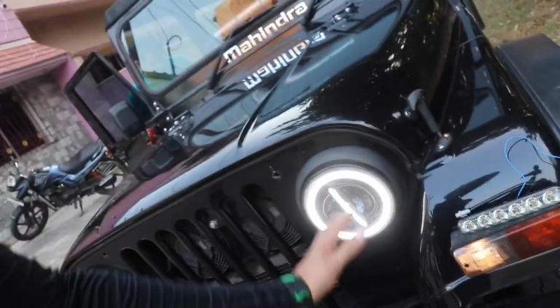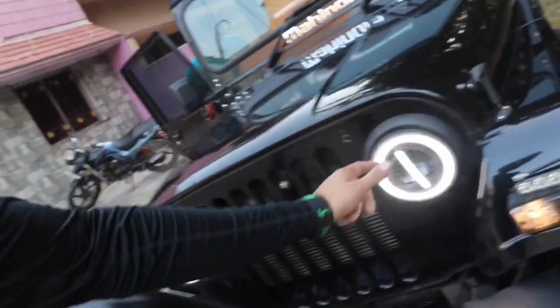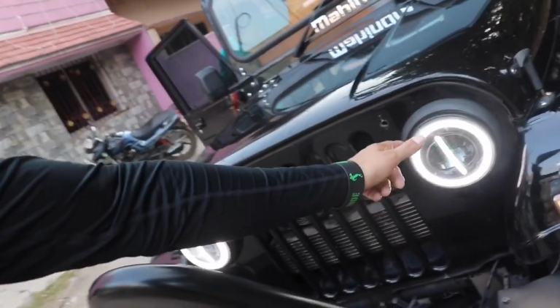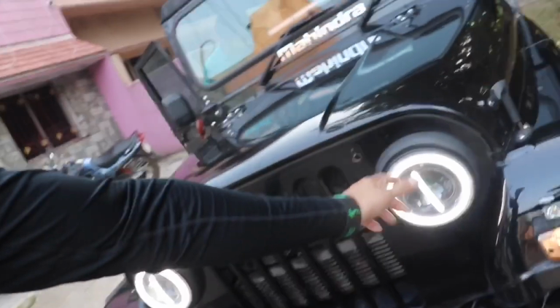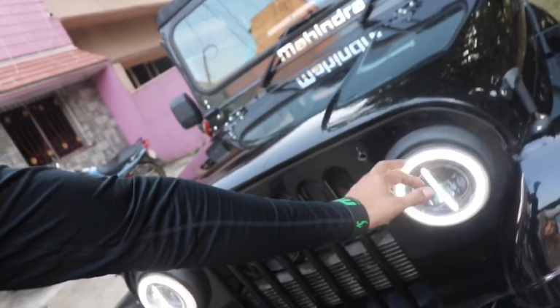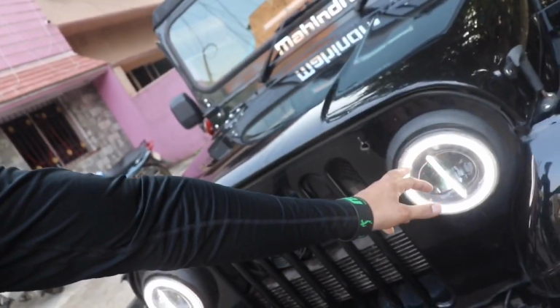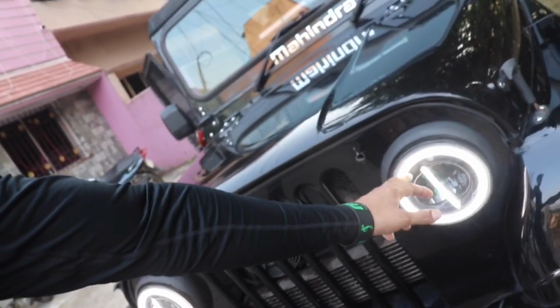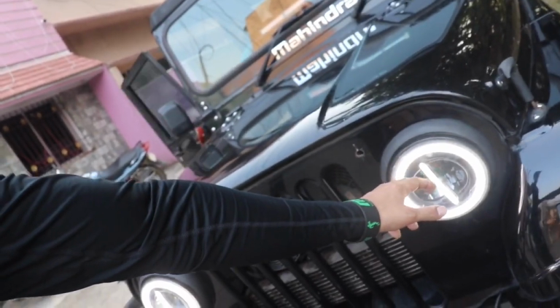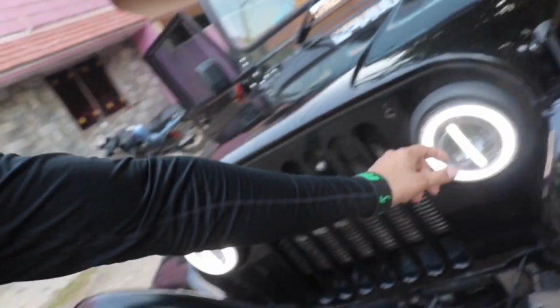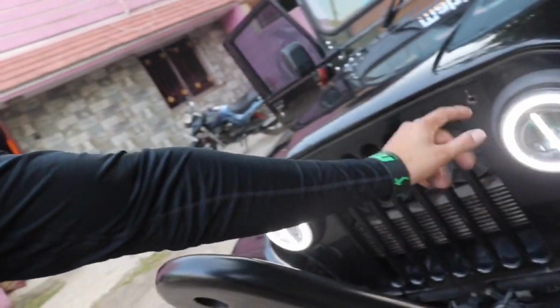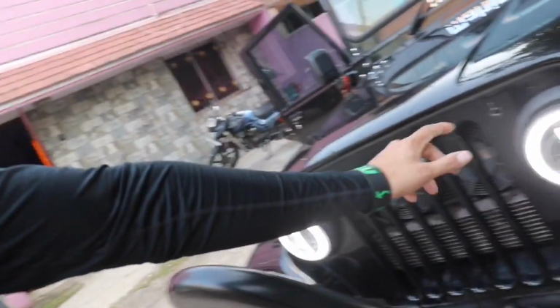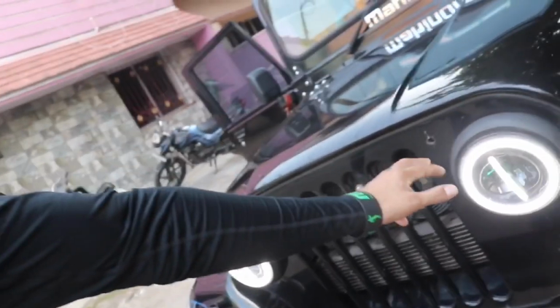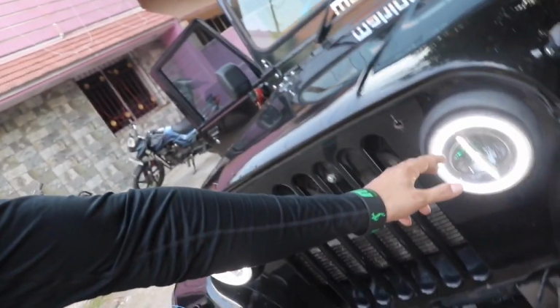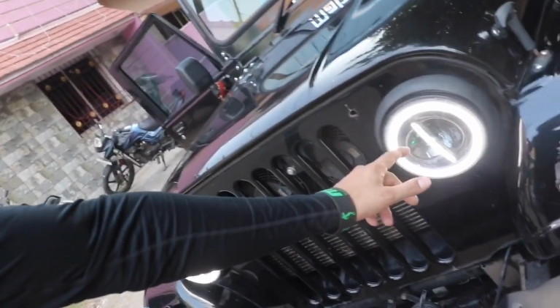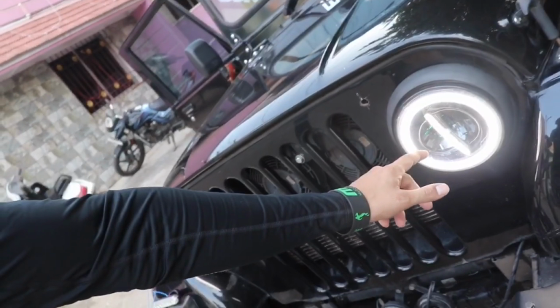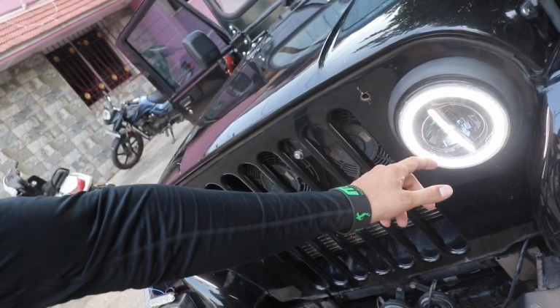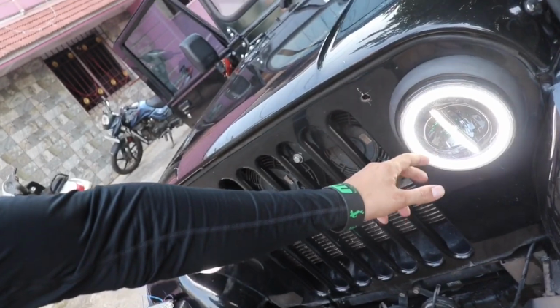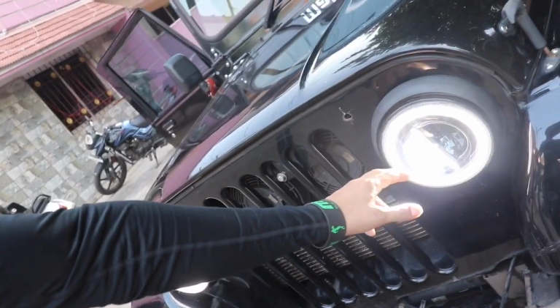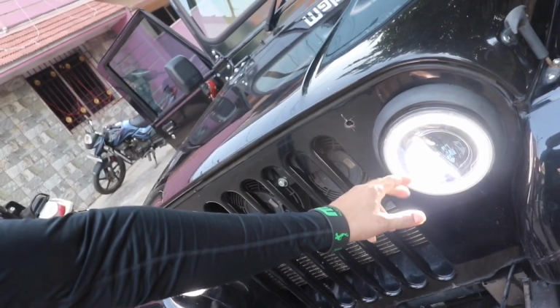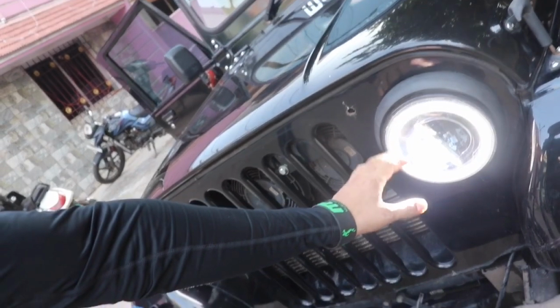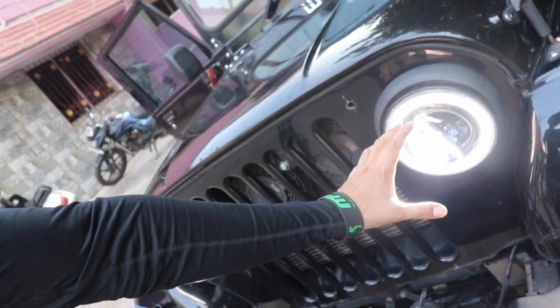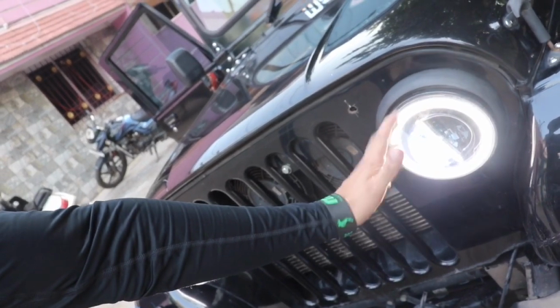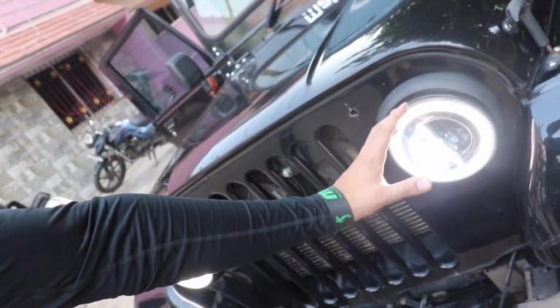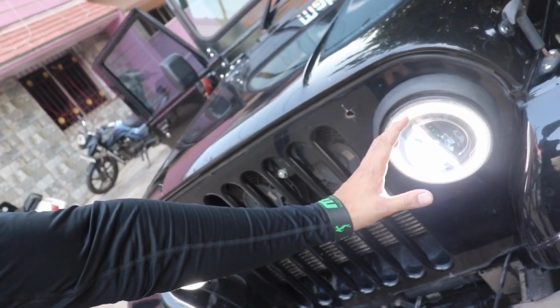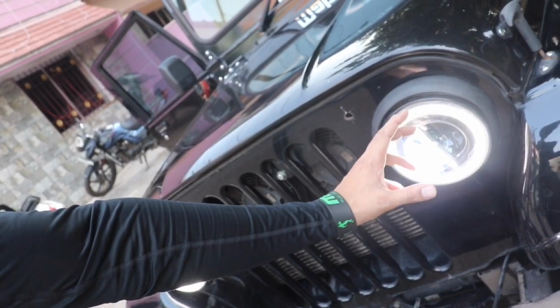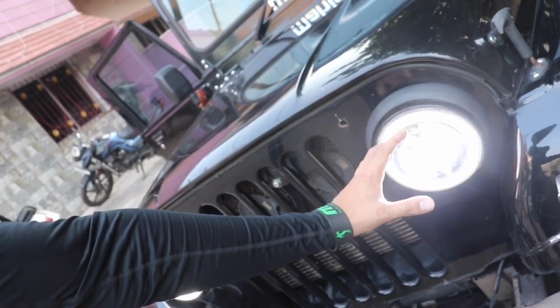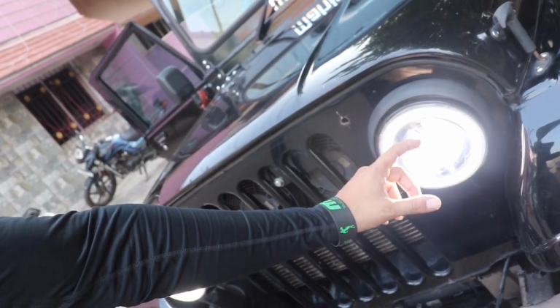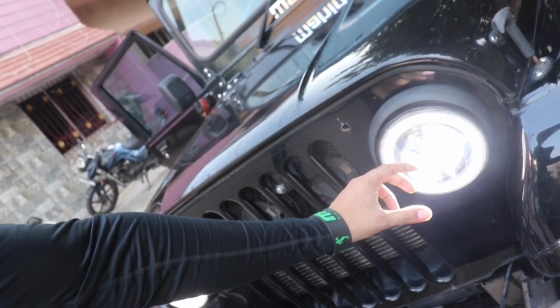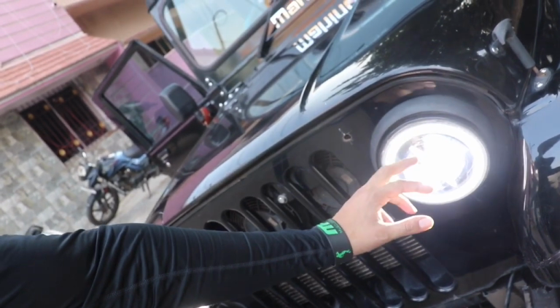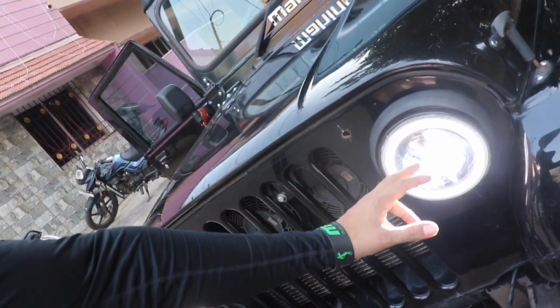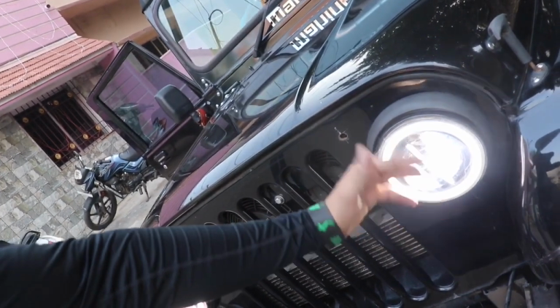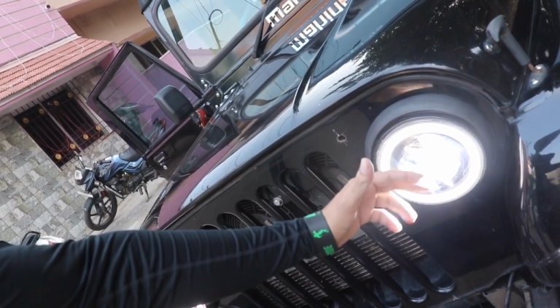Now I am showing you the LED DRLs mode — this is the main light. And this is the normal light. And this is the headlight.